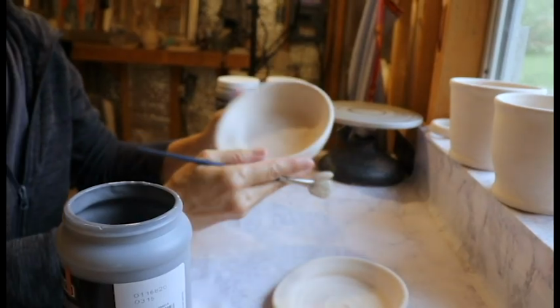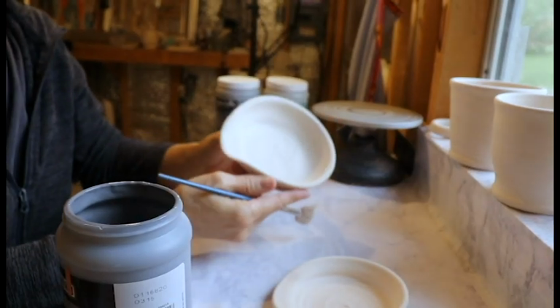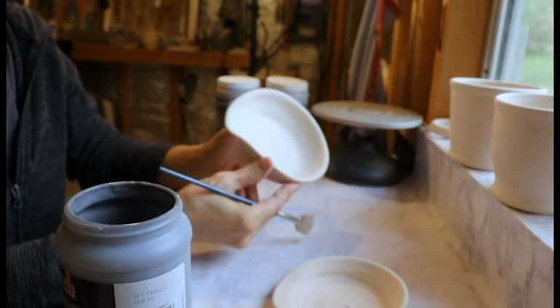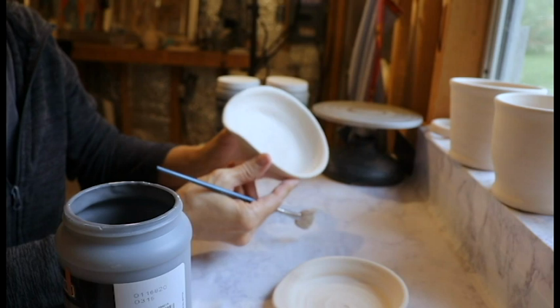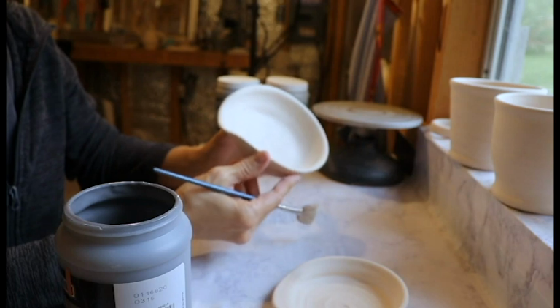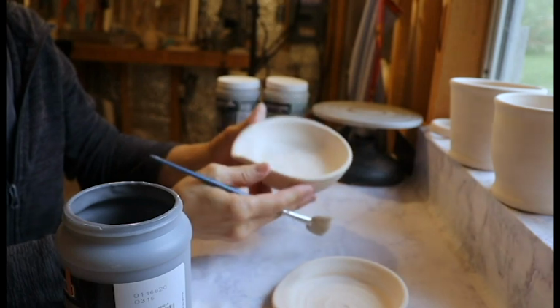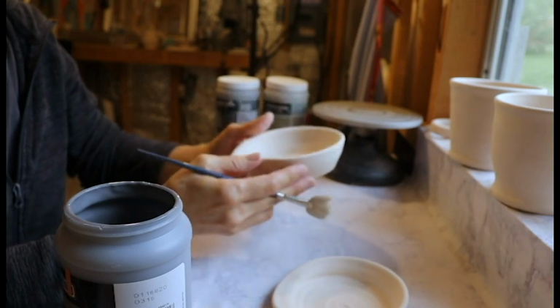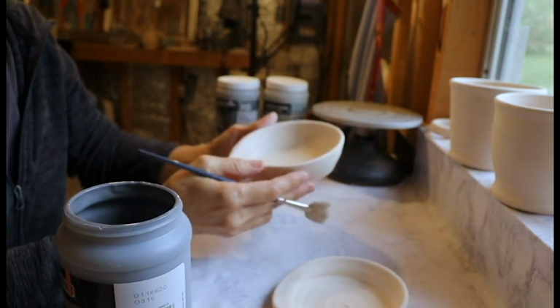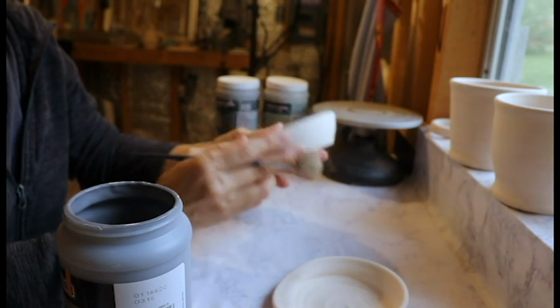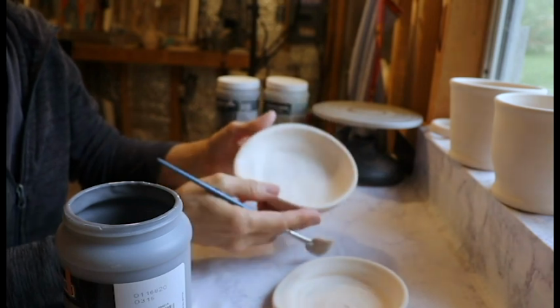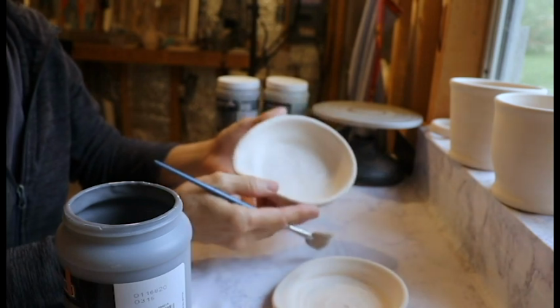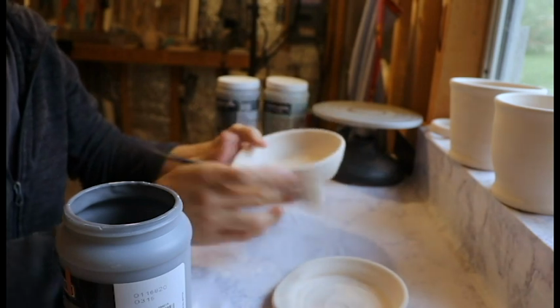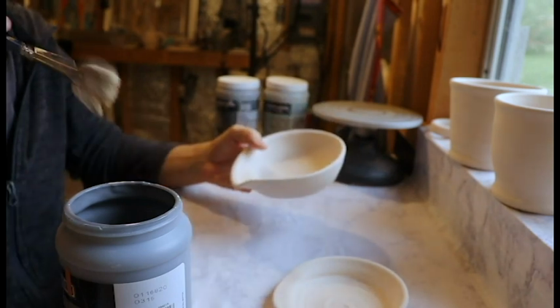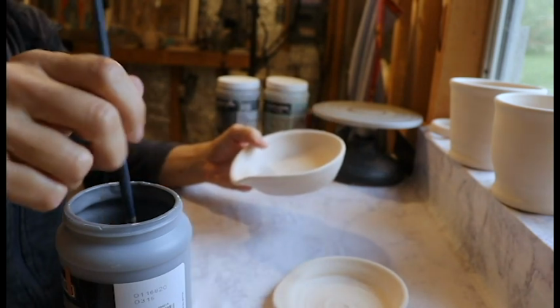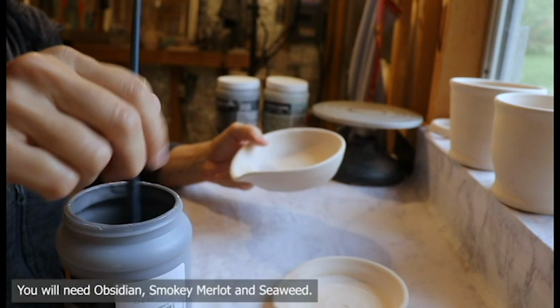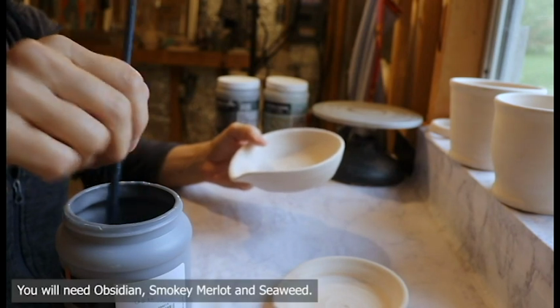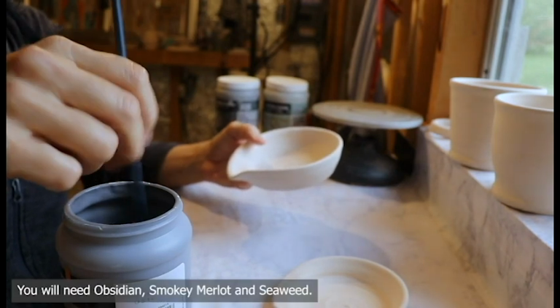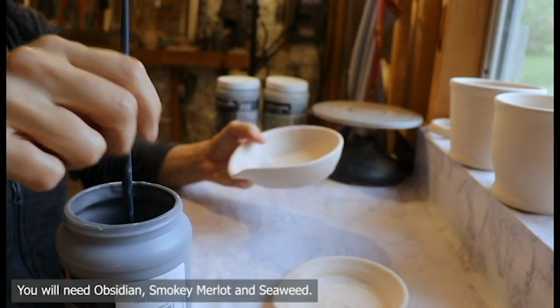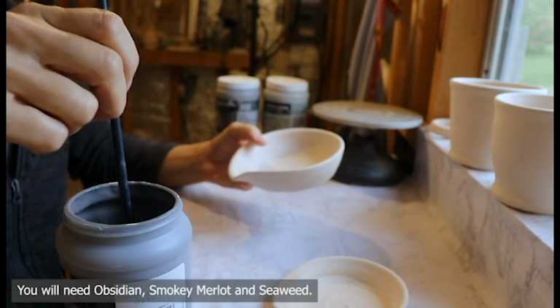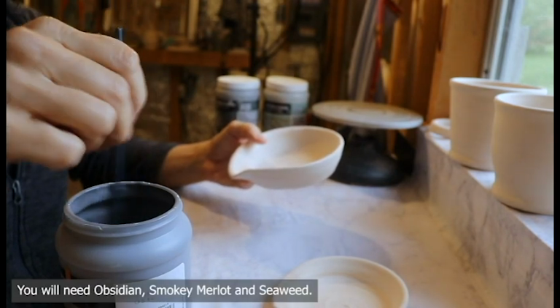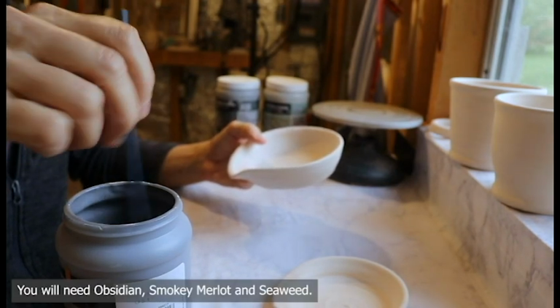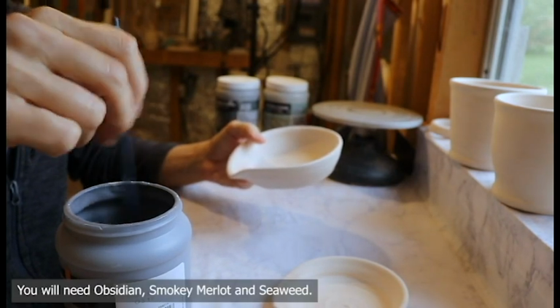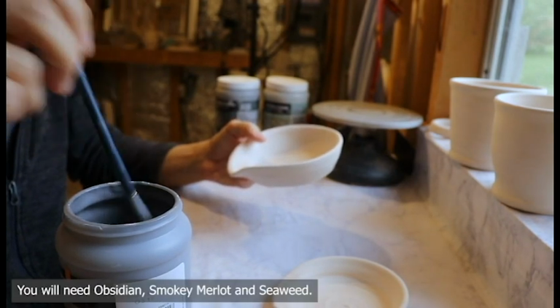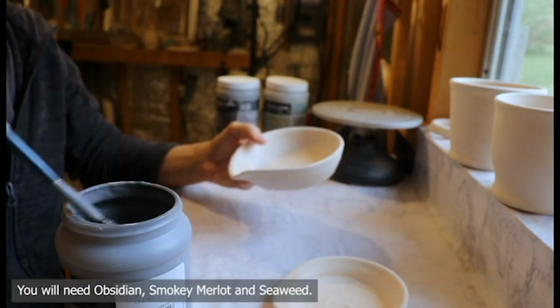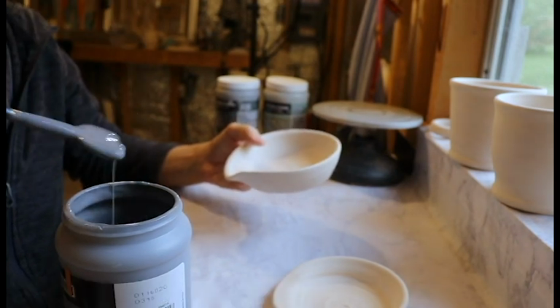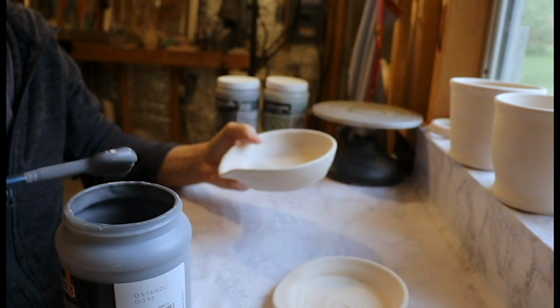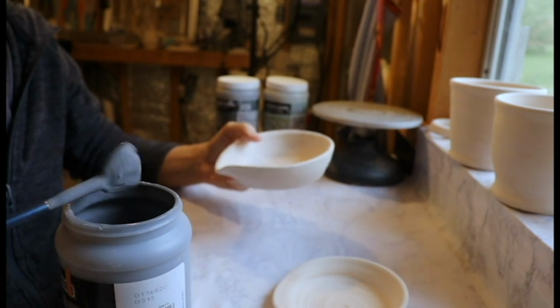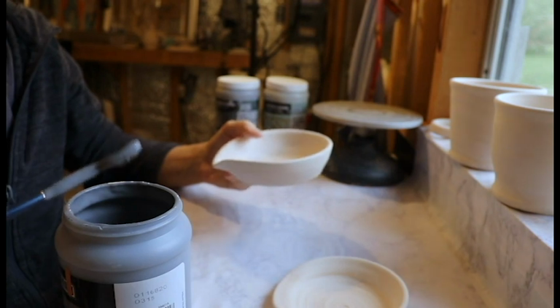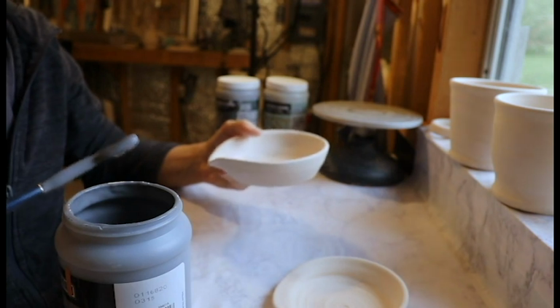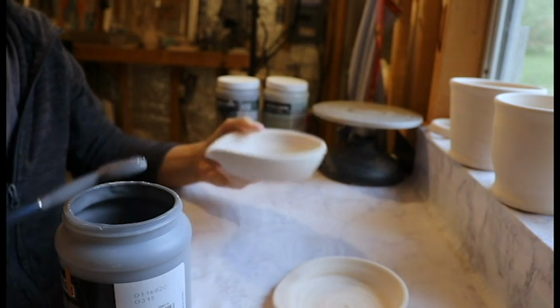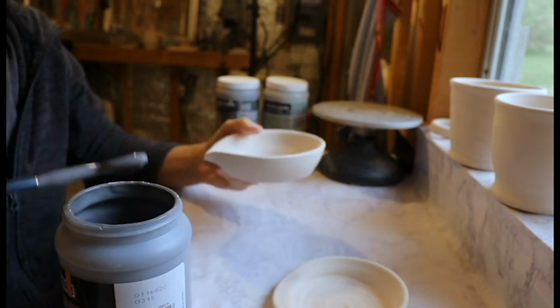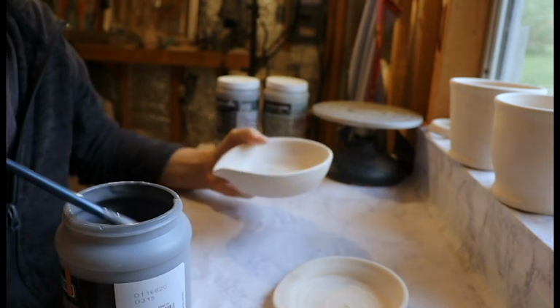On these I'm going to do the Northern Lights combo. The first thing I did was rinse it. Then you have to stir your glaze after shaking it. I shake it up really good and then I stir the glaze.